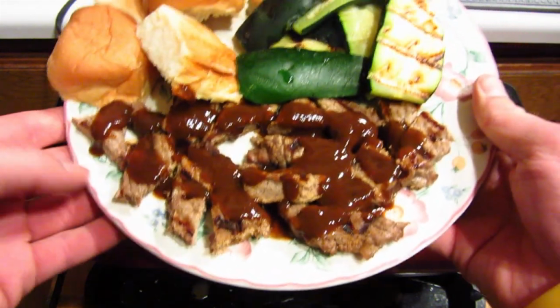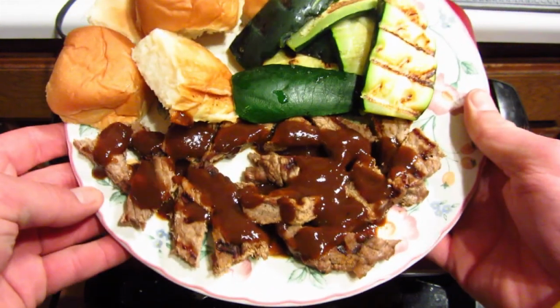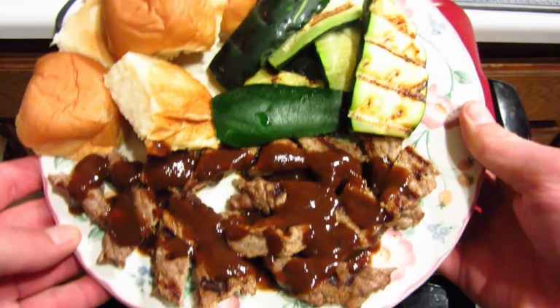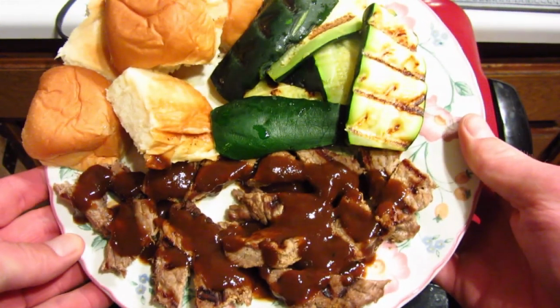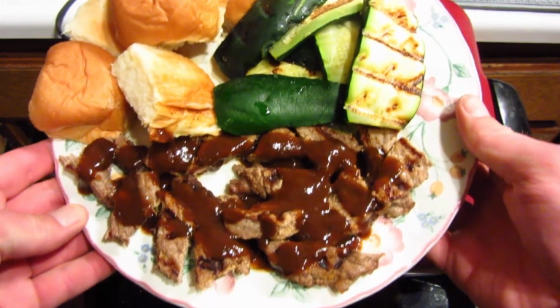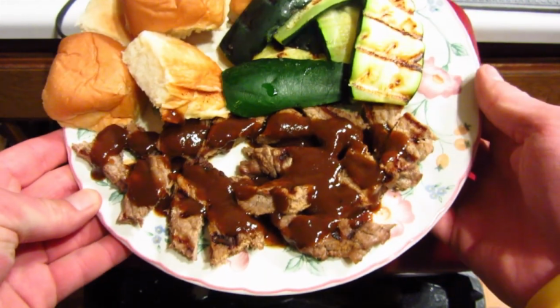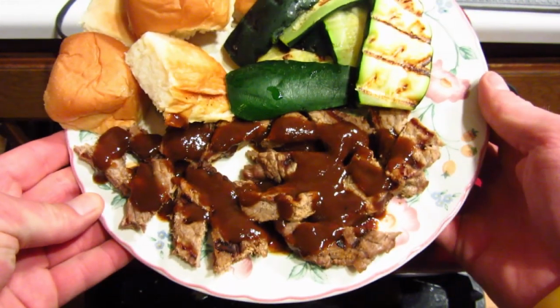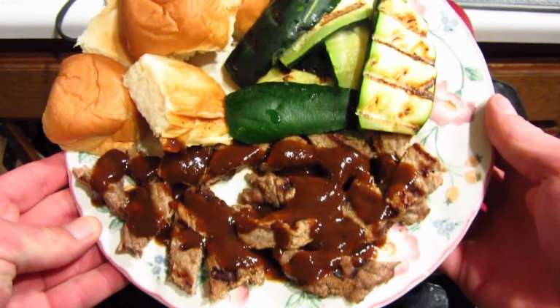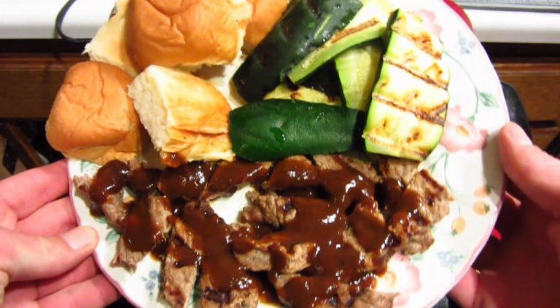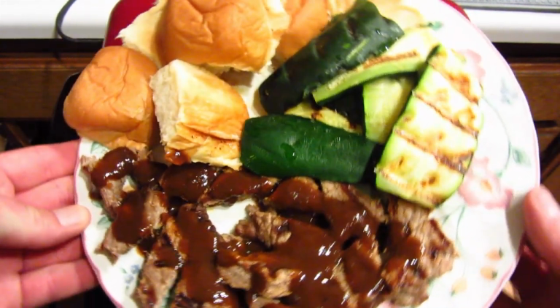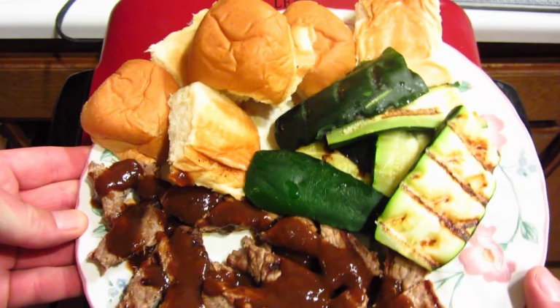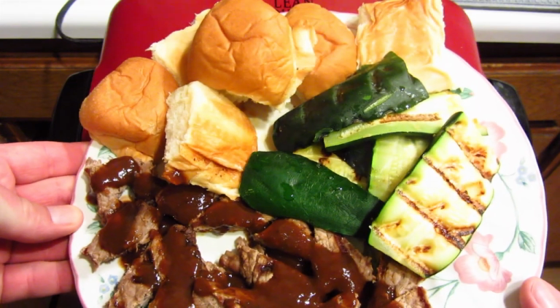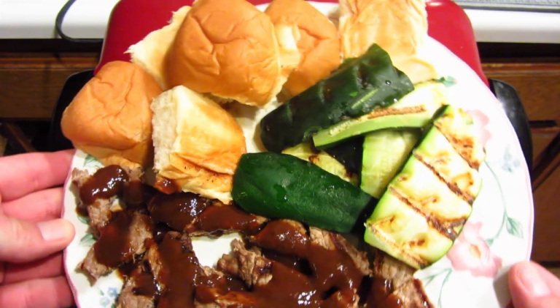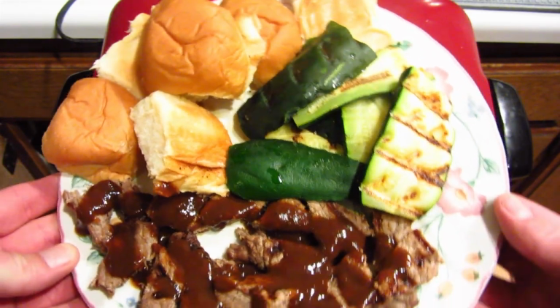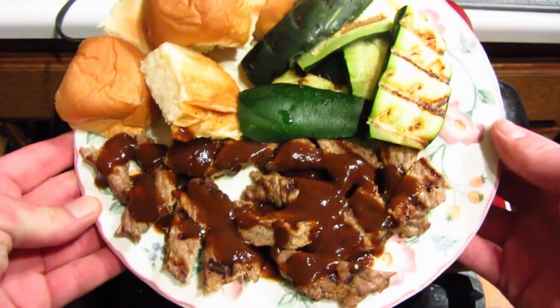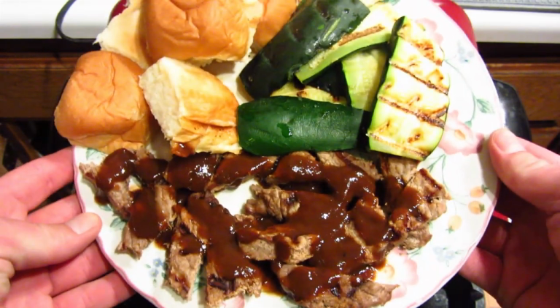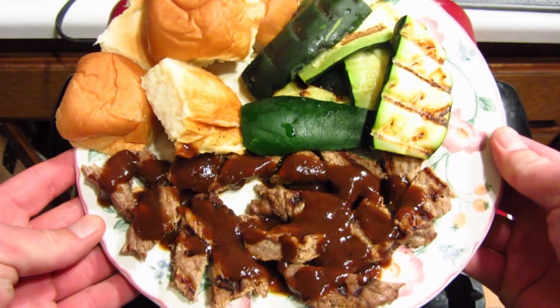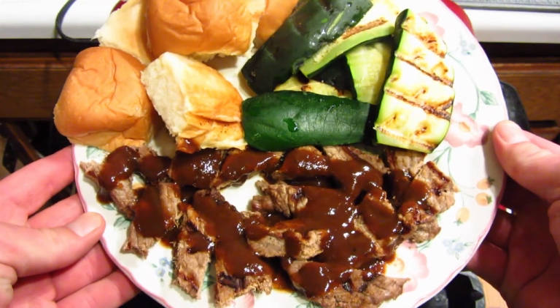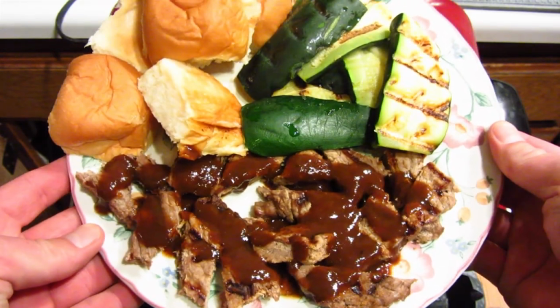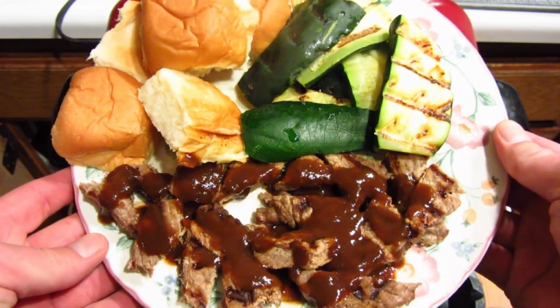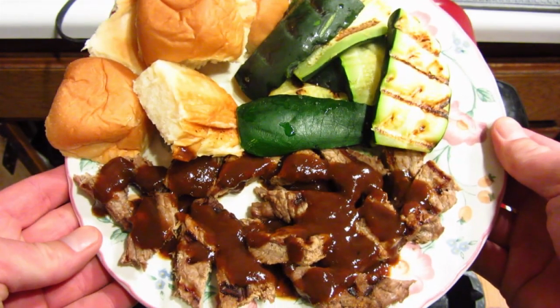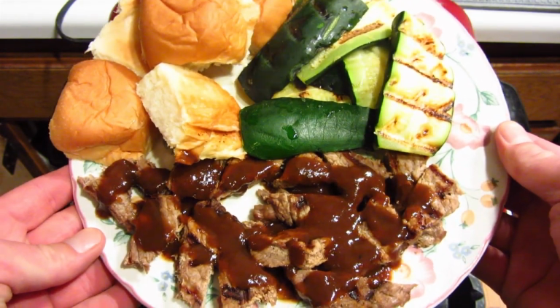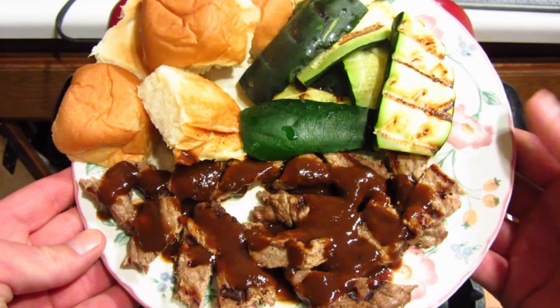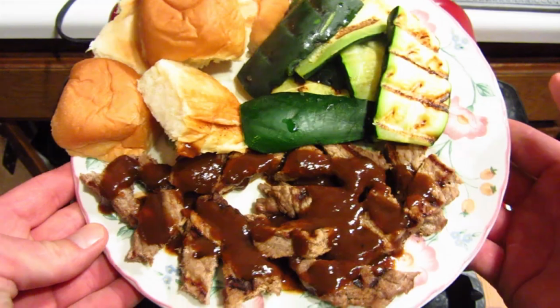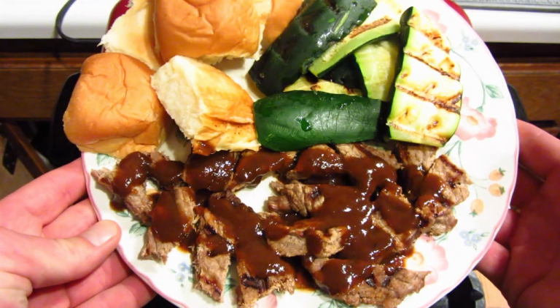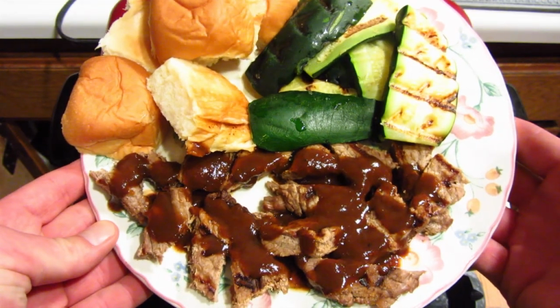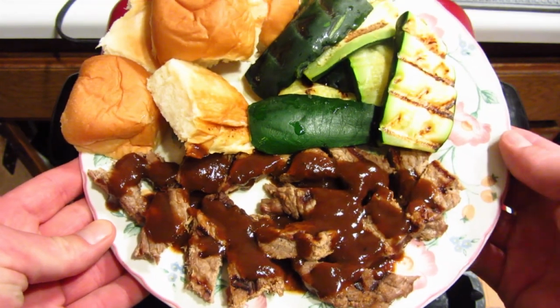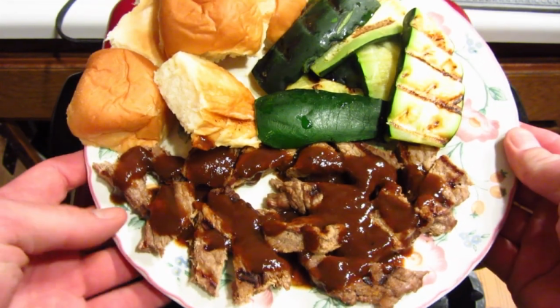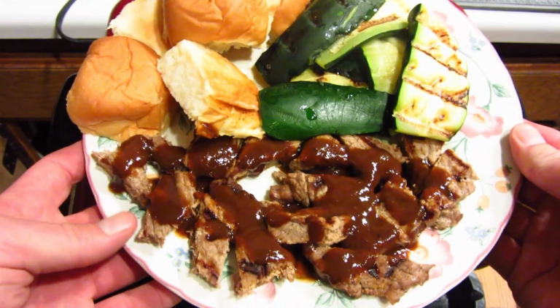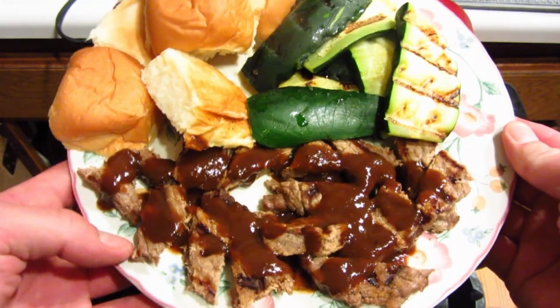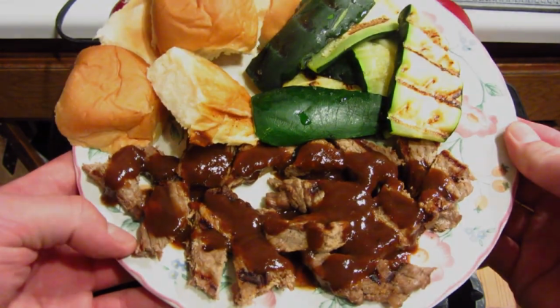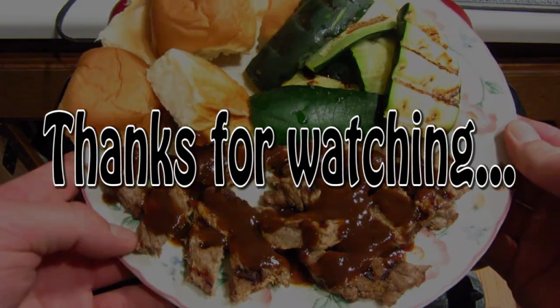So that's tonight's meal — zucchini with New York steak and Hawaiian sweet bread rolls, all on the Foreman grill. Thanks a lot for watching, really appreciate it. If you guys have any questions, feel free to leave a comment below. Hope you all subscribe, and take care.